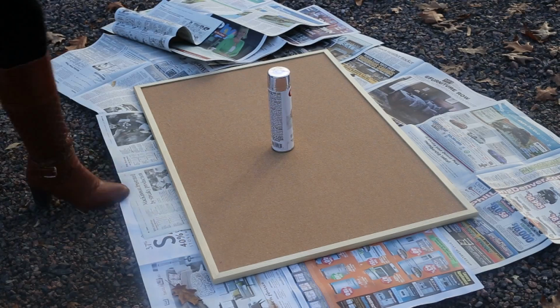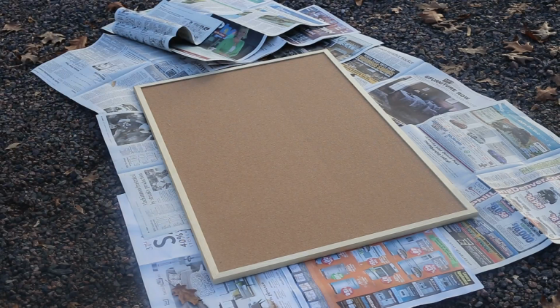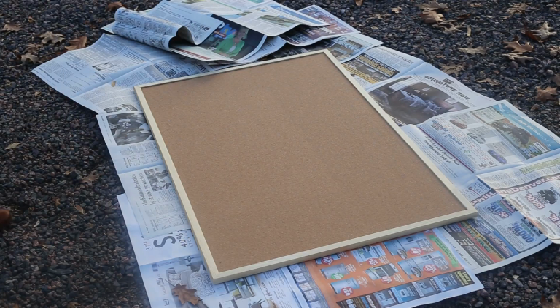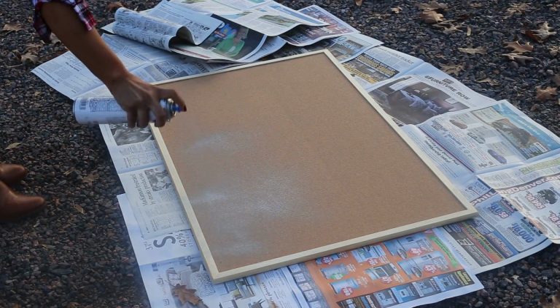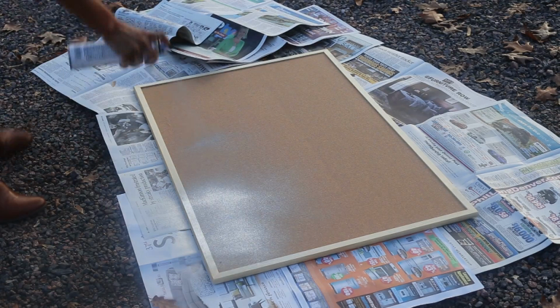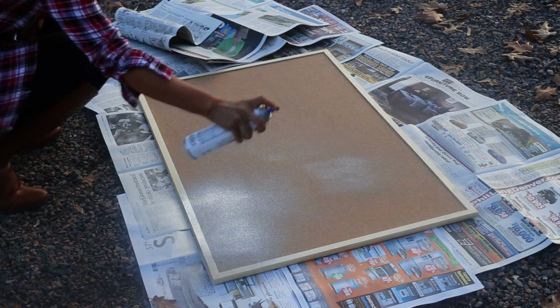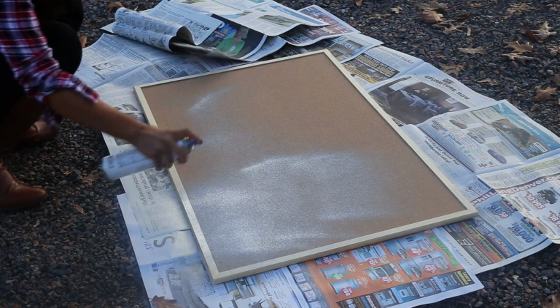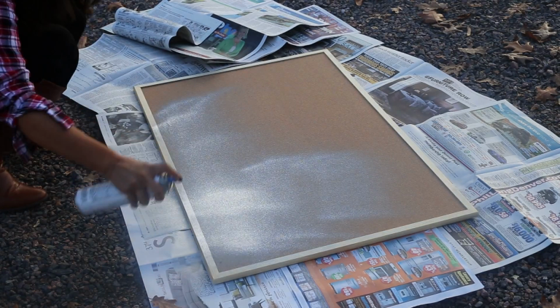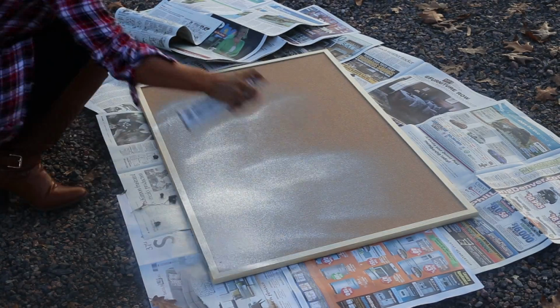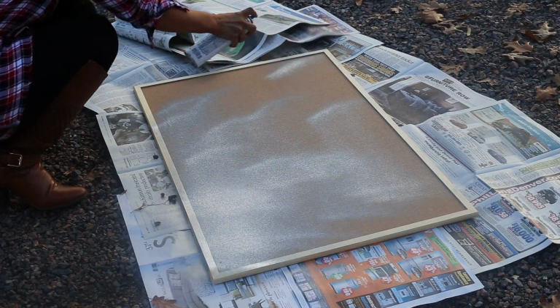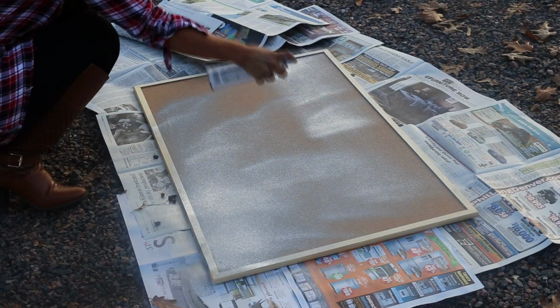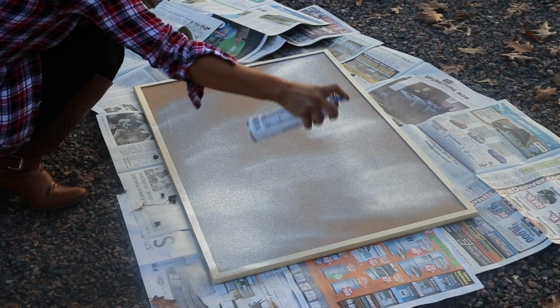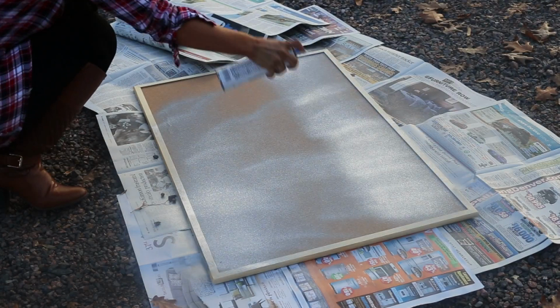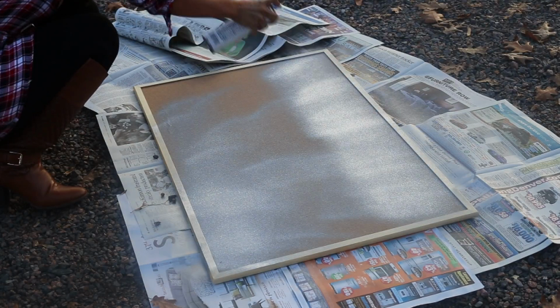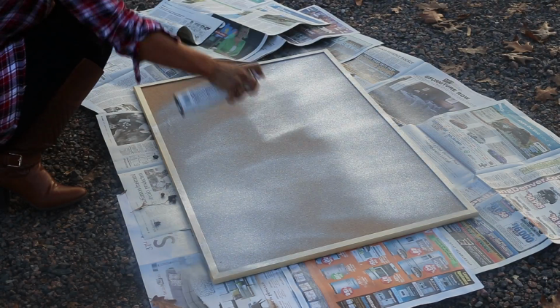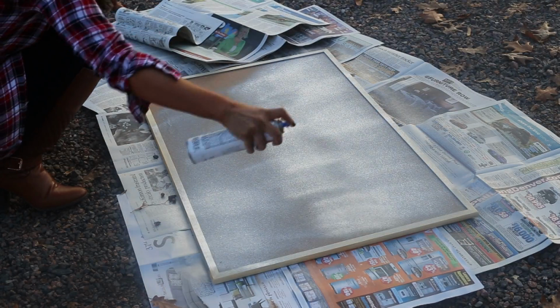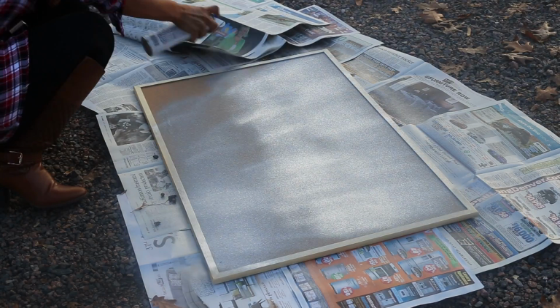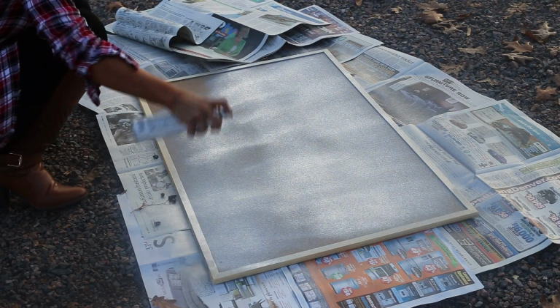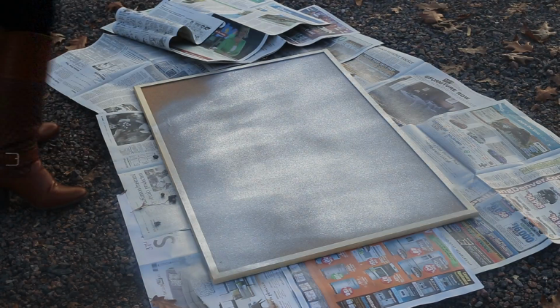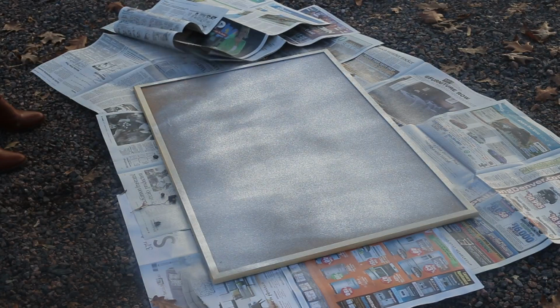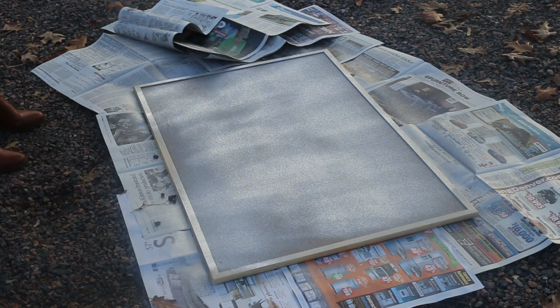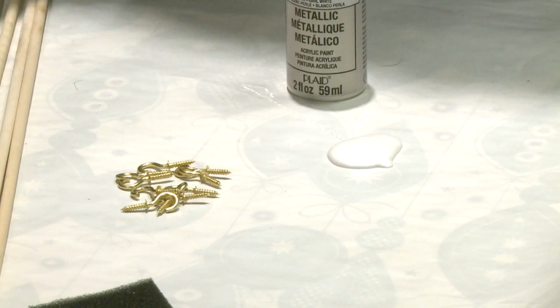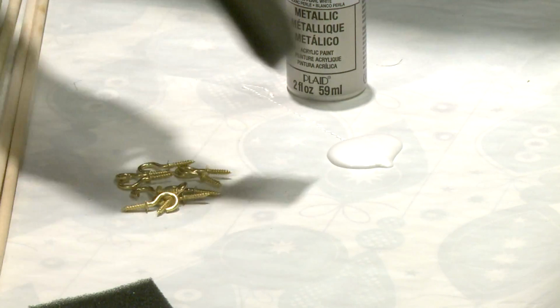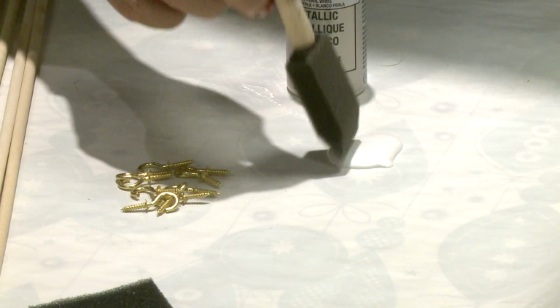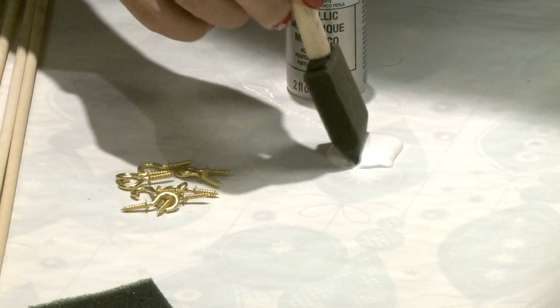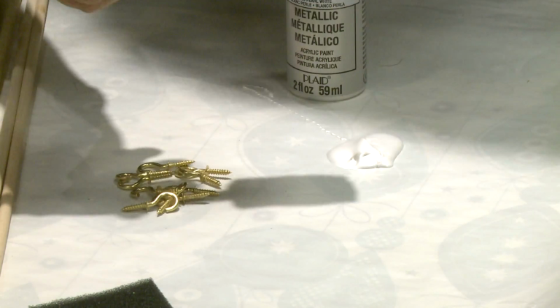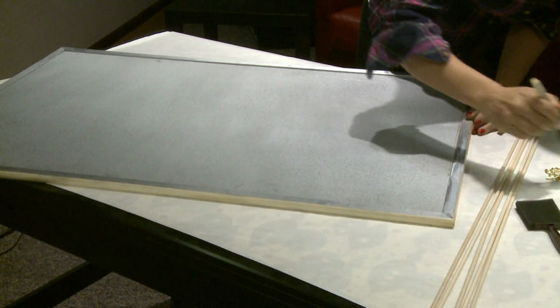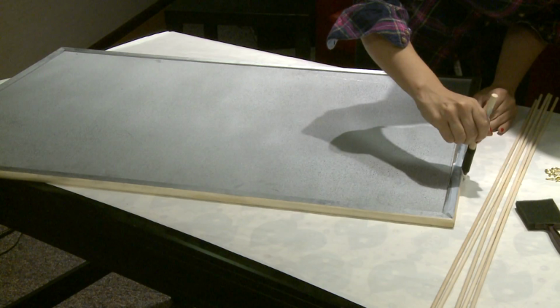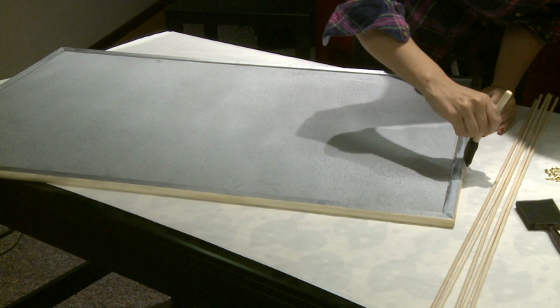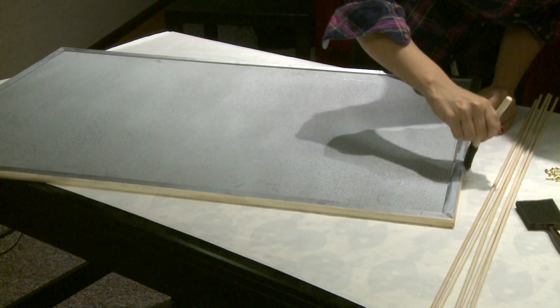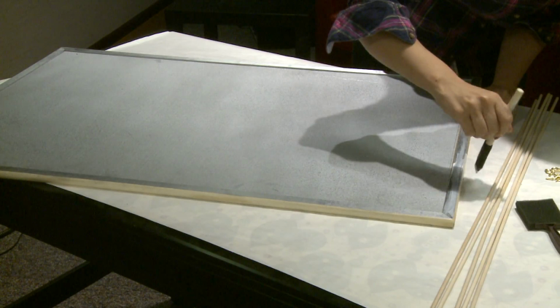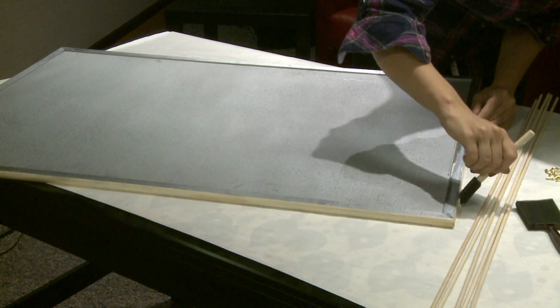I started out by spray painting the cork board silver, but you can paint it any color that goes well with your home, or leave it as is. Once the paint dries, you can touch up any spots with a paintbrush.